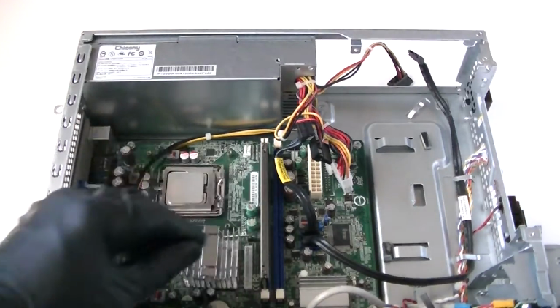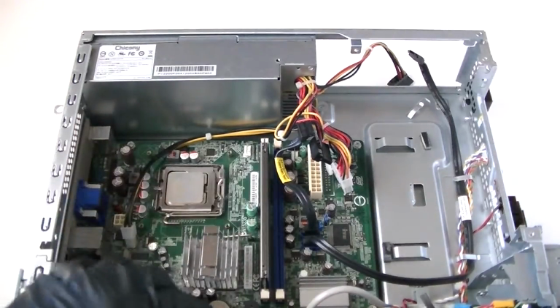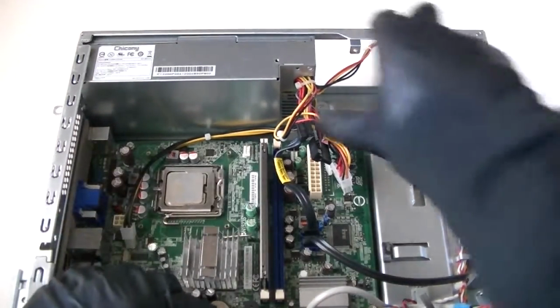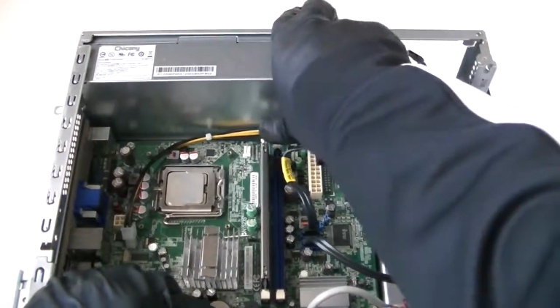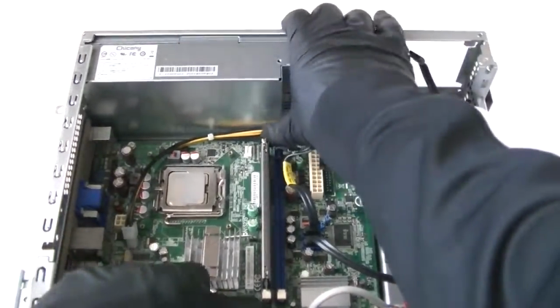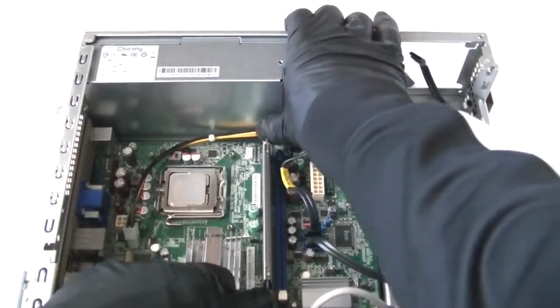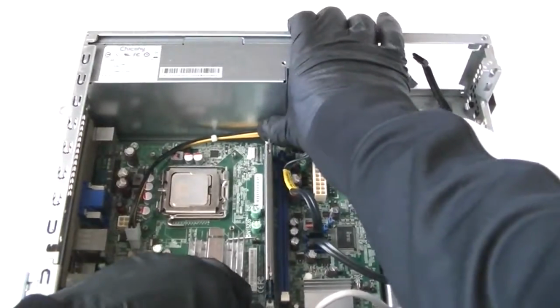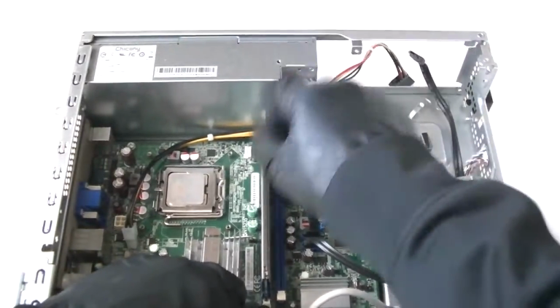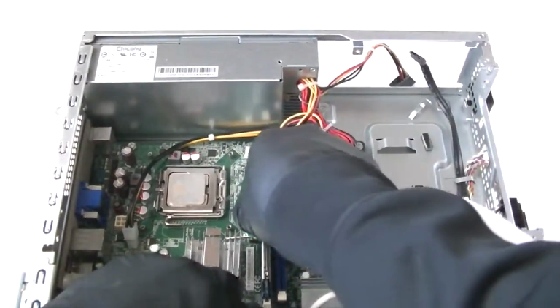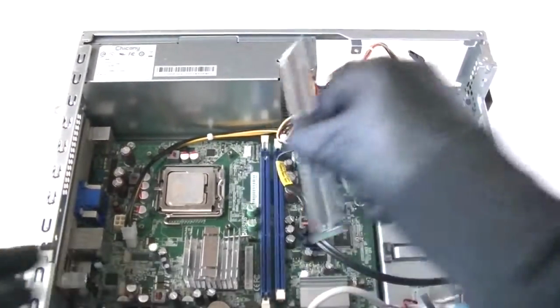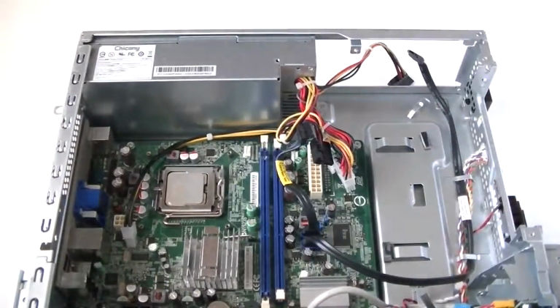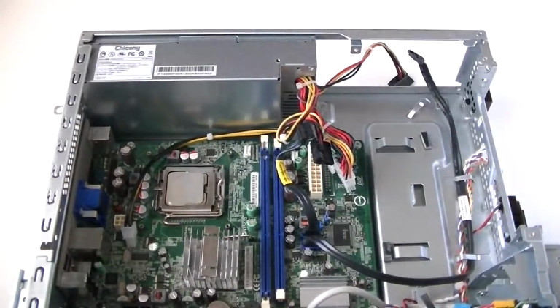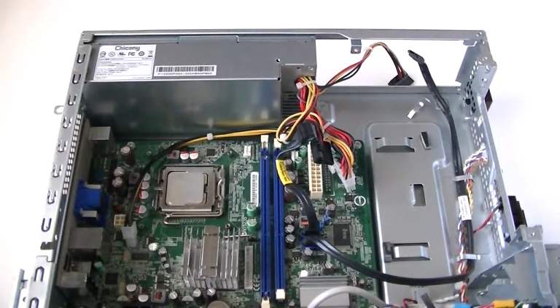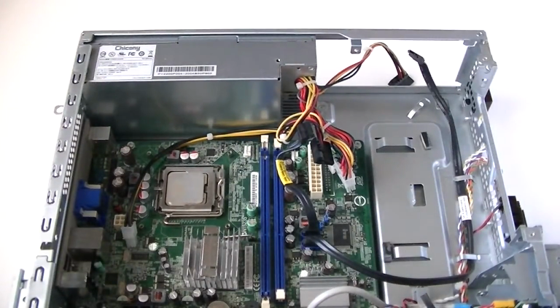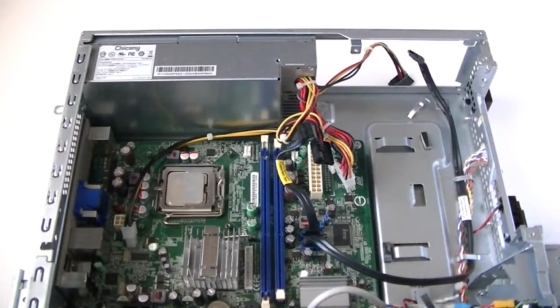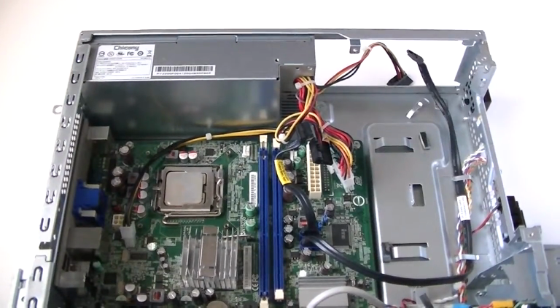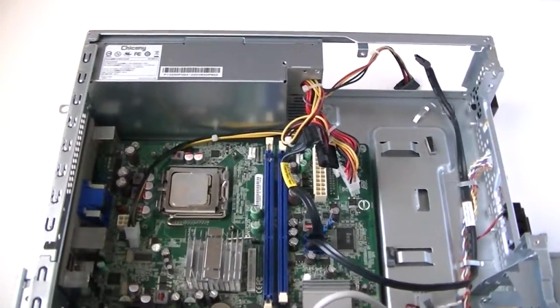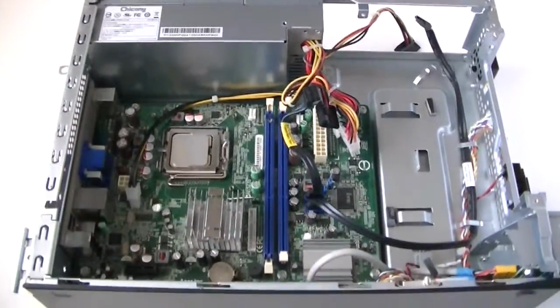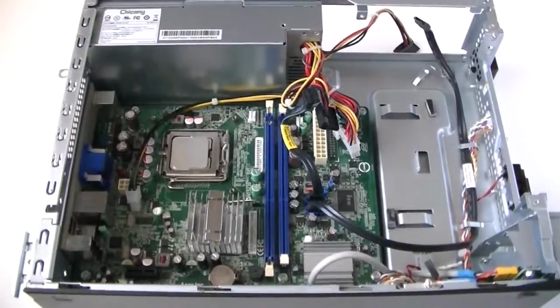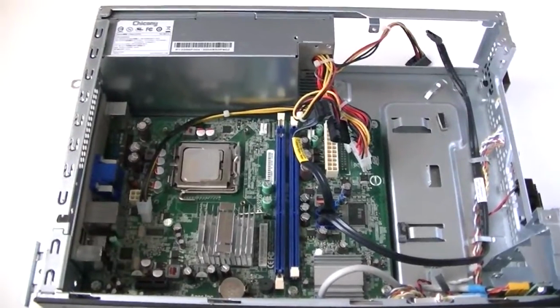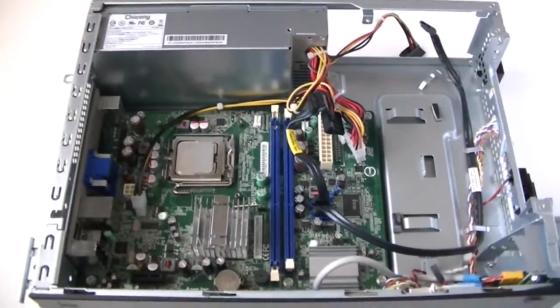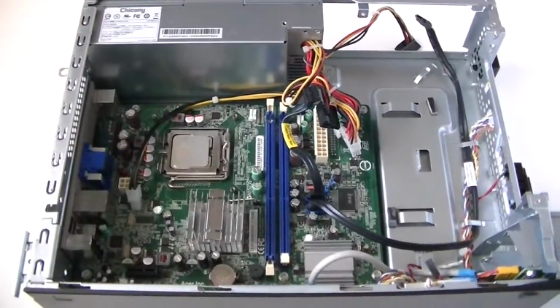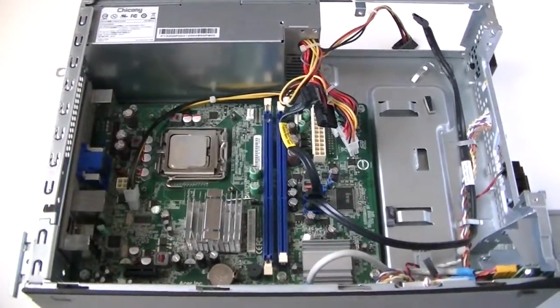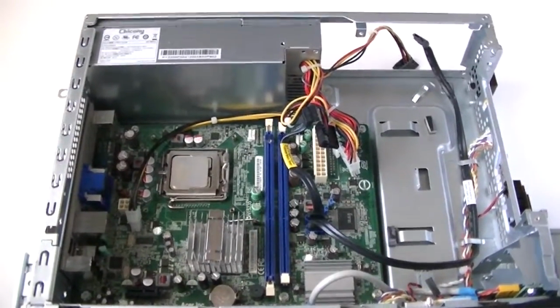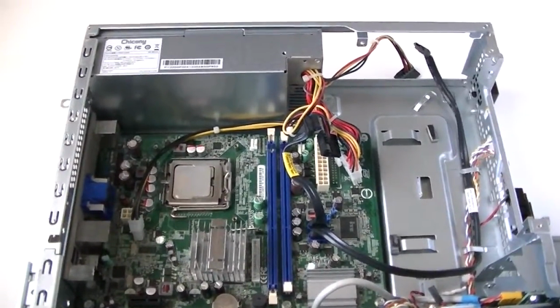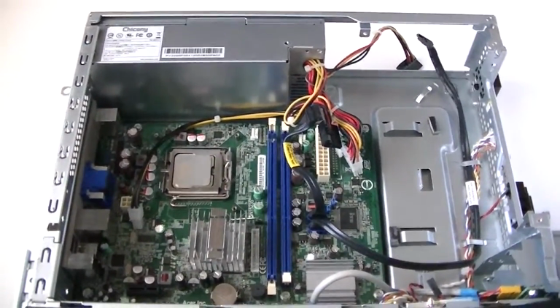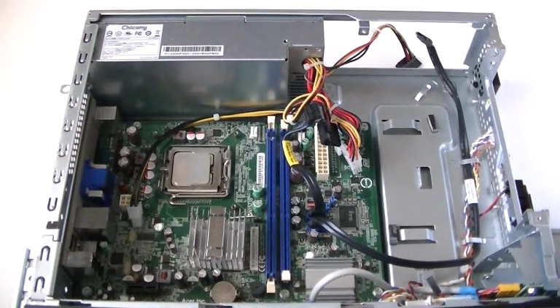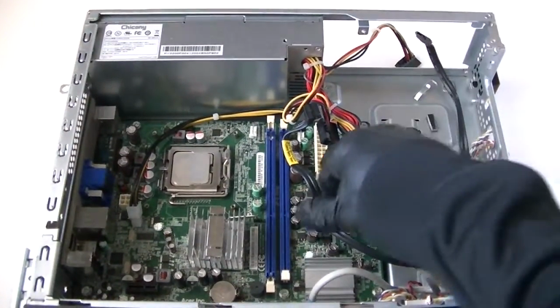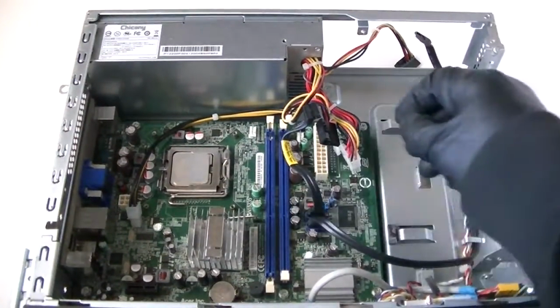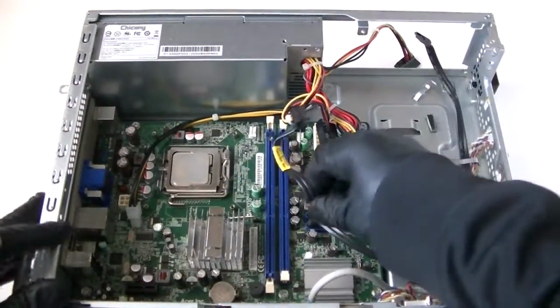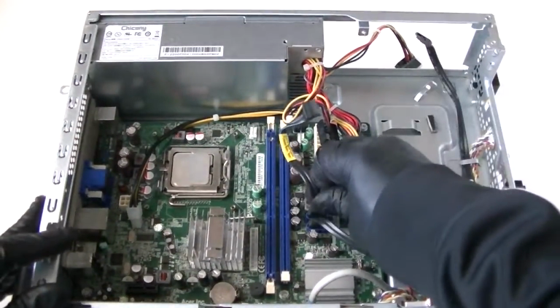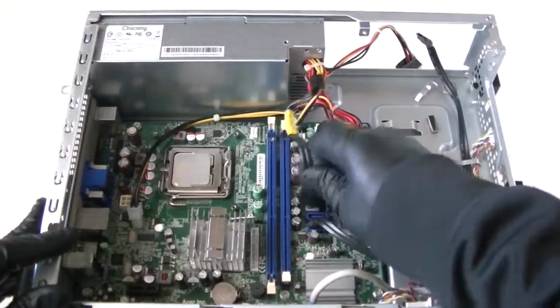Now we're going to remove the memory. Now disconnect the SATA cables here.